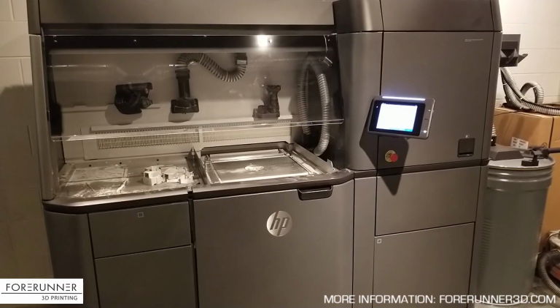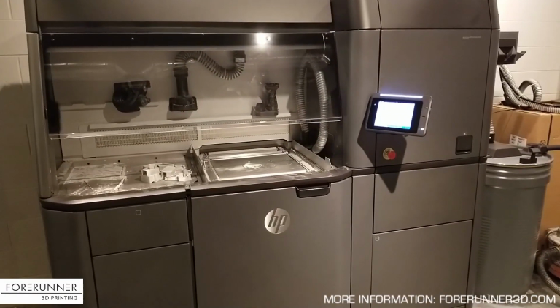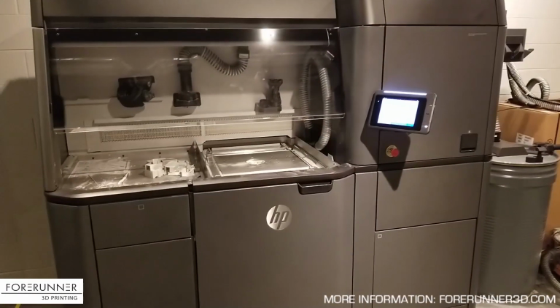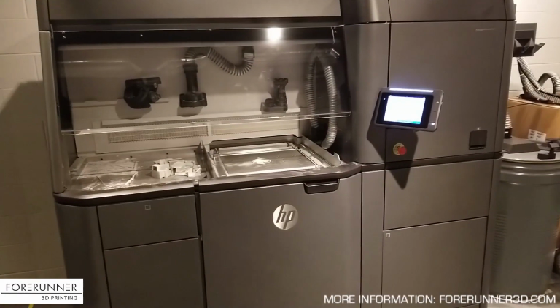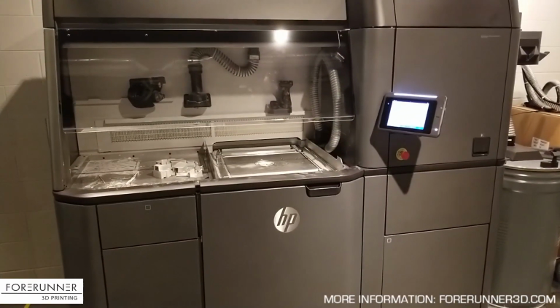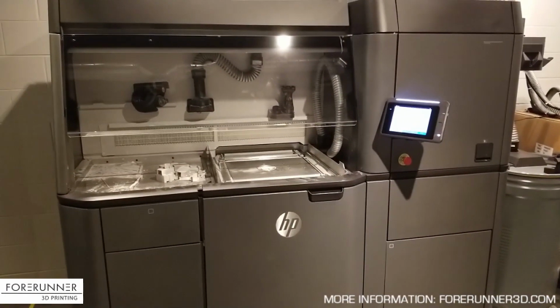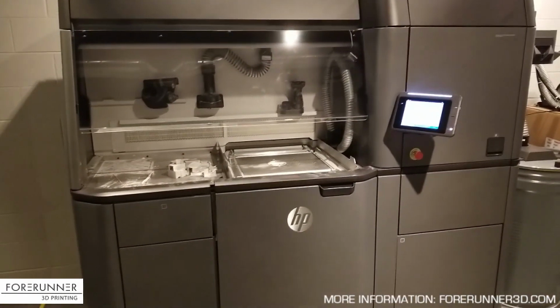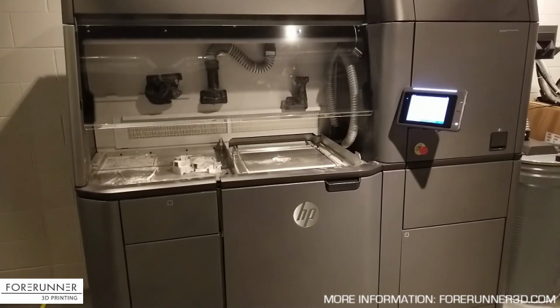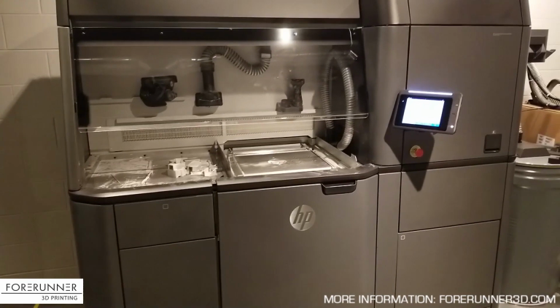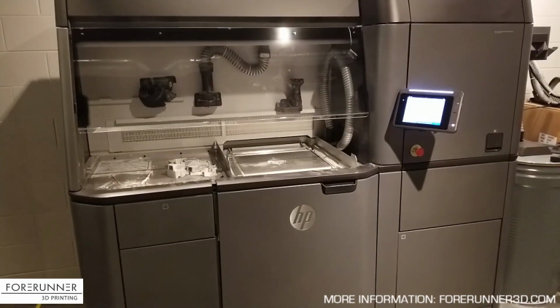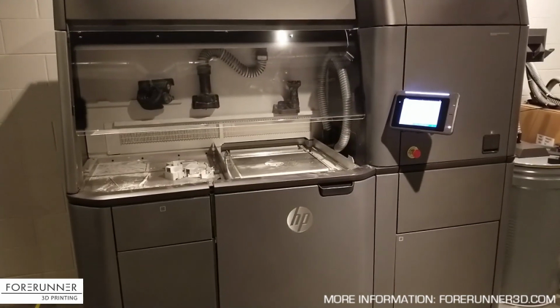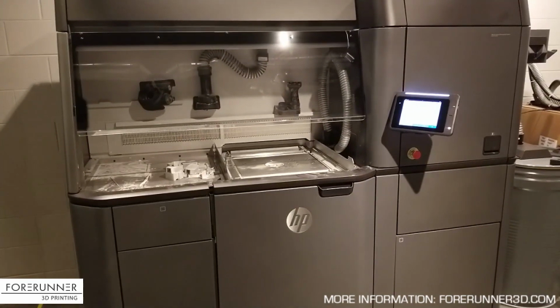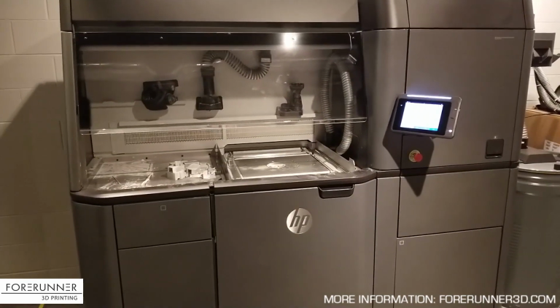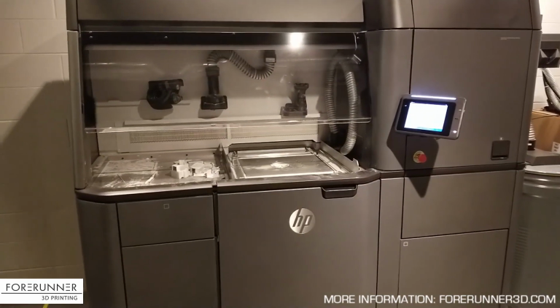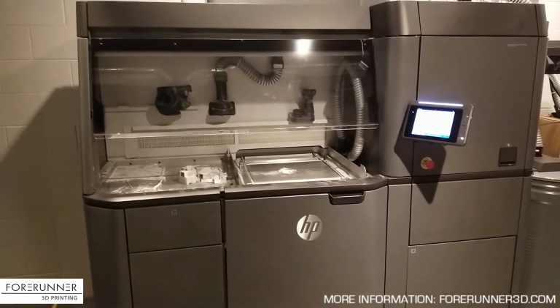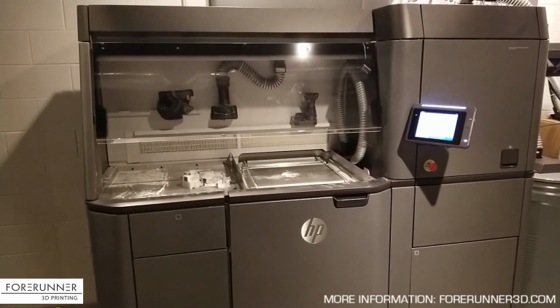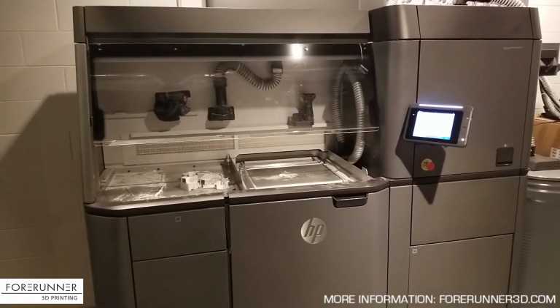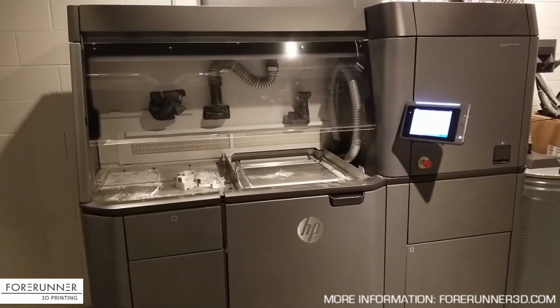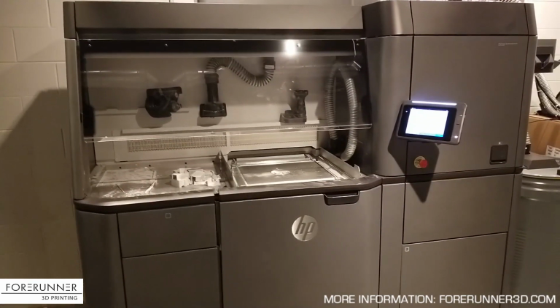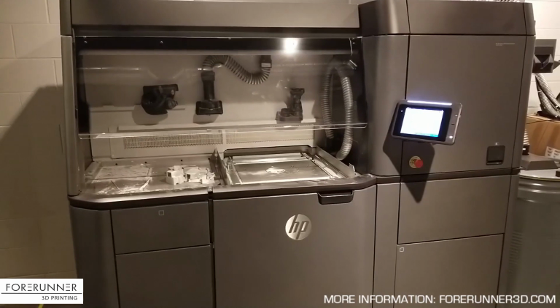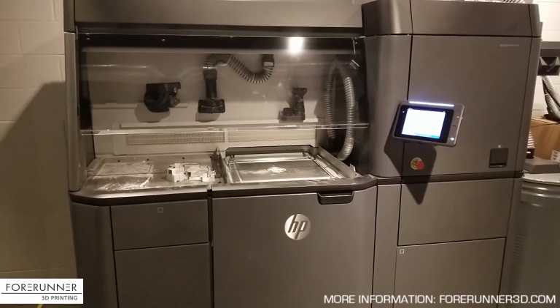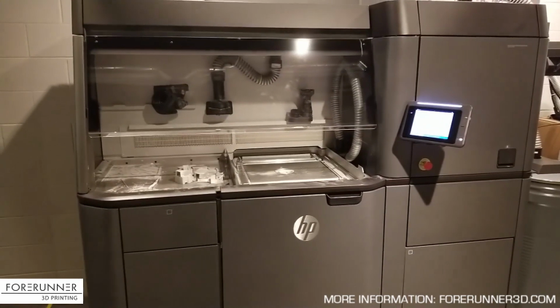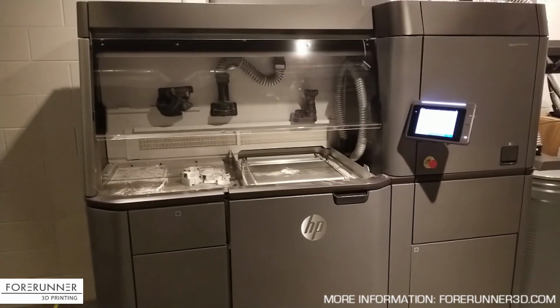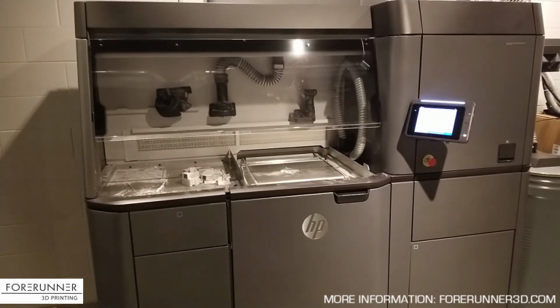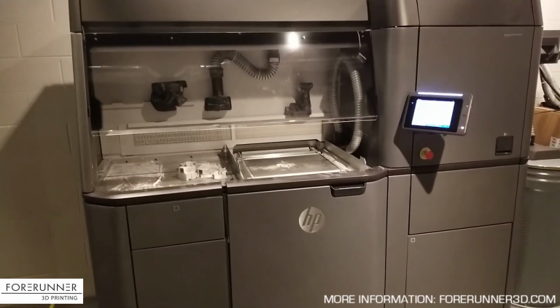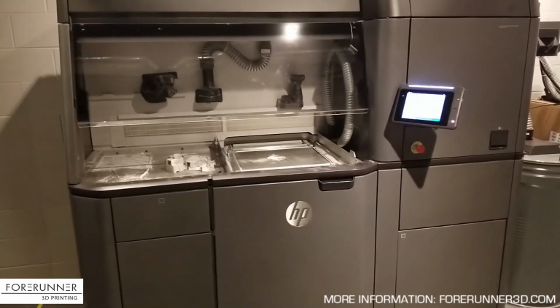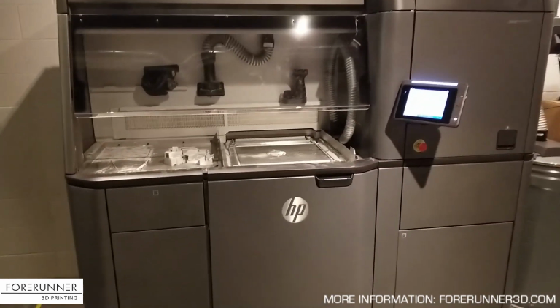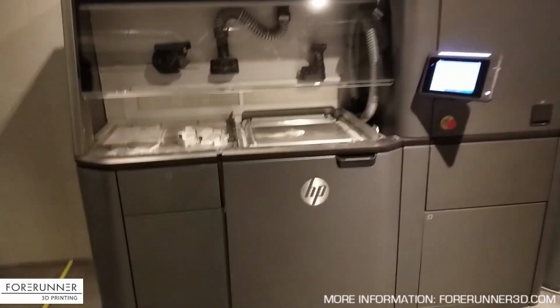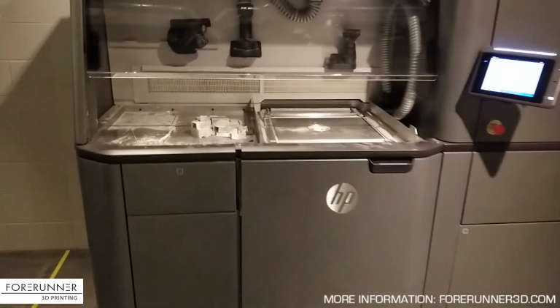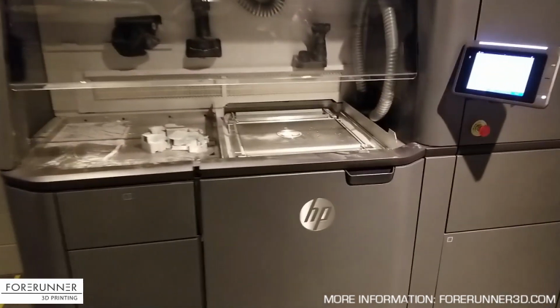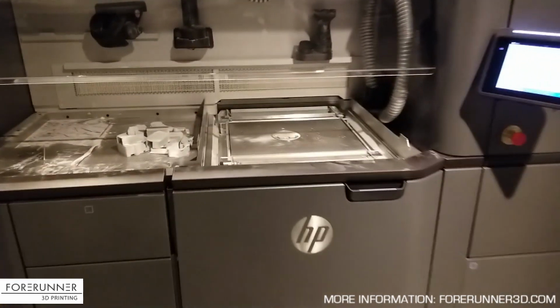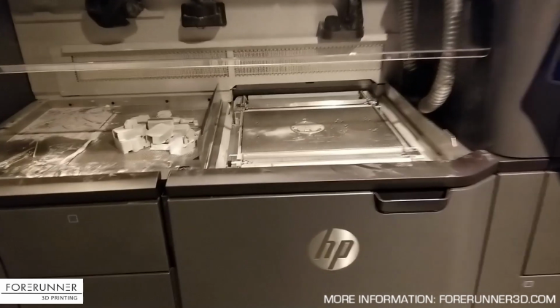And there you have it. We've unpacked the previous build, cleaned up the build bucket, and then repacked it with more powder, so we are ready to pull that out and get it into the machine.